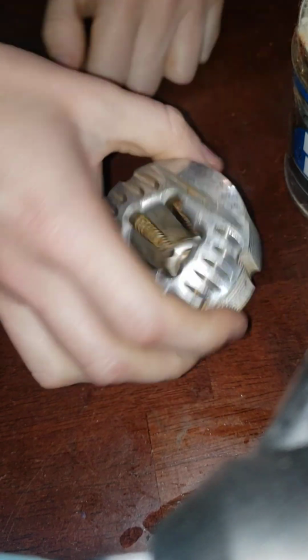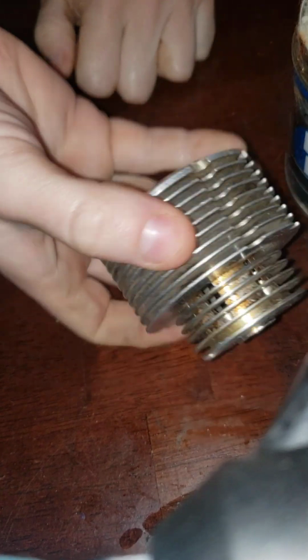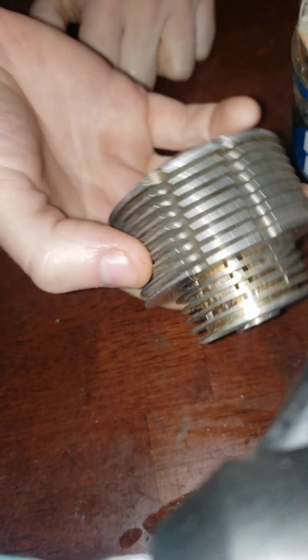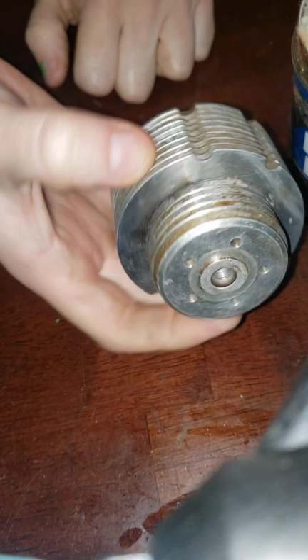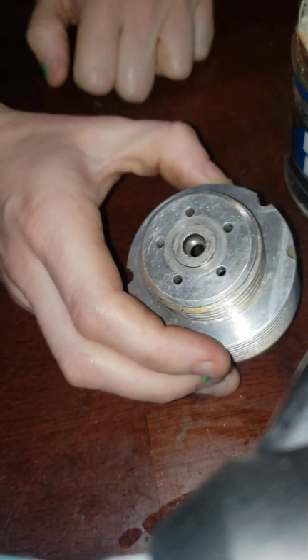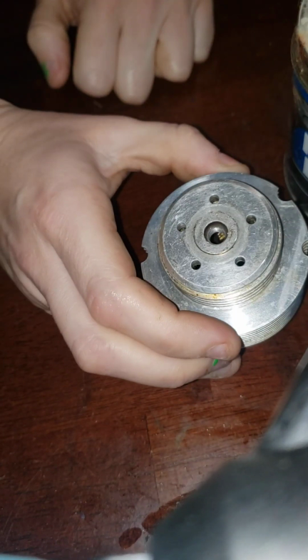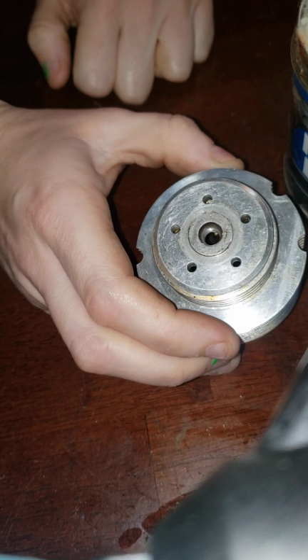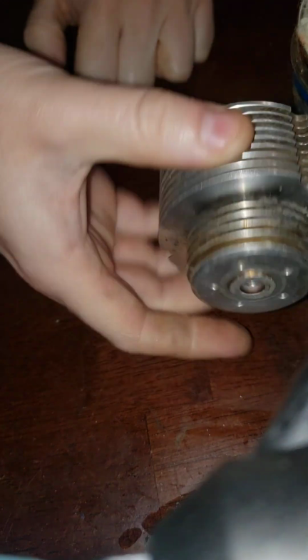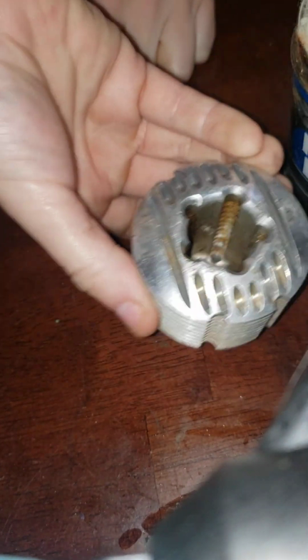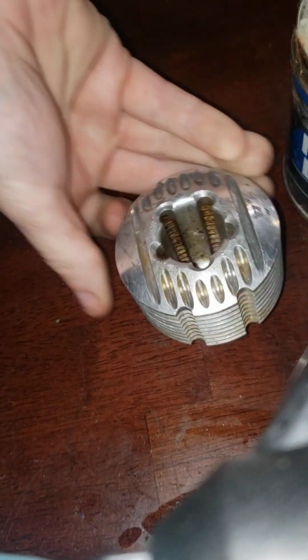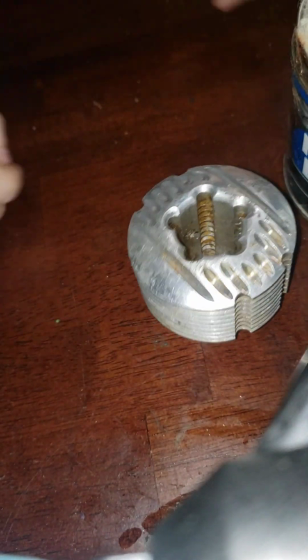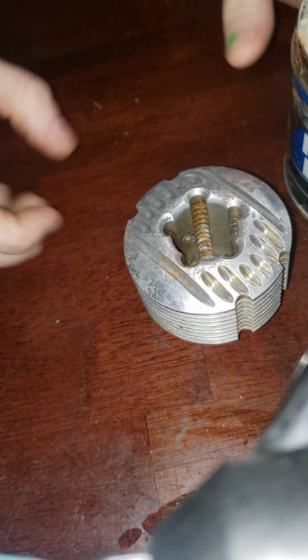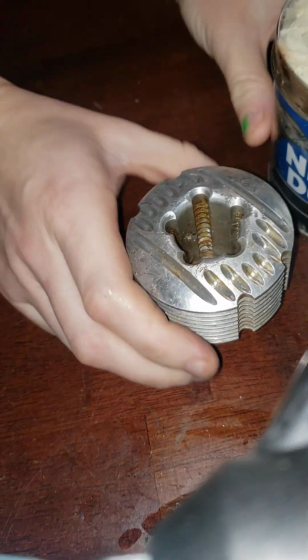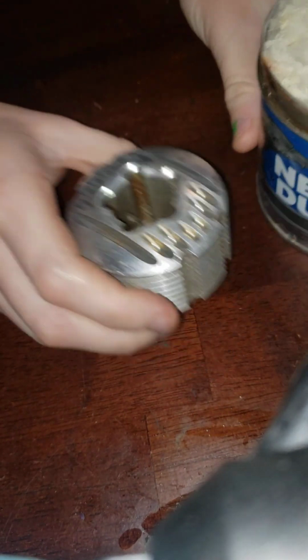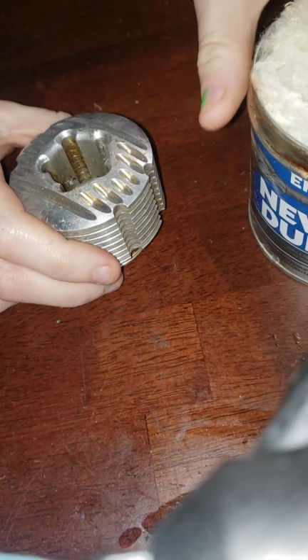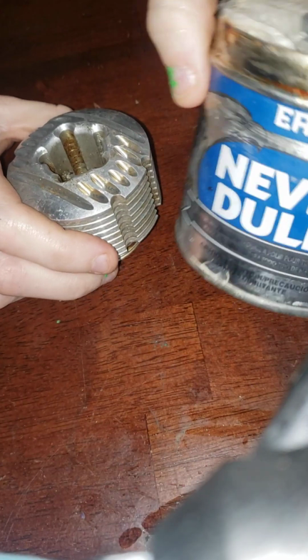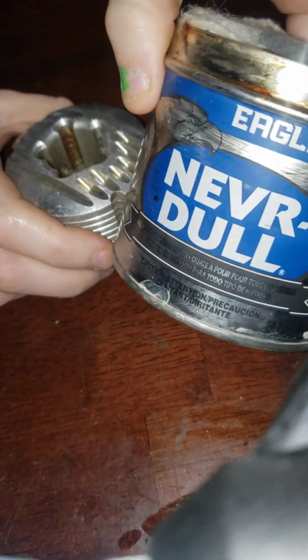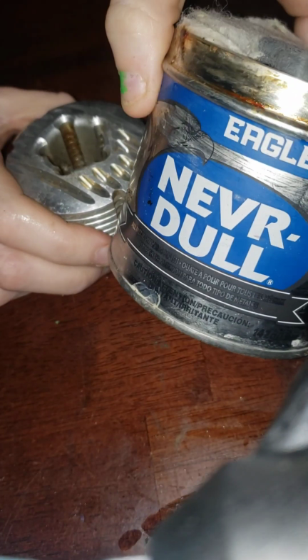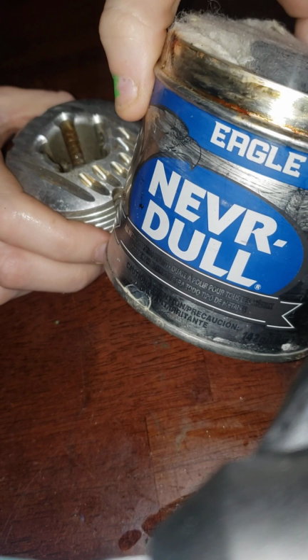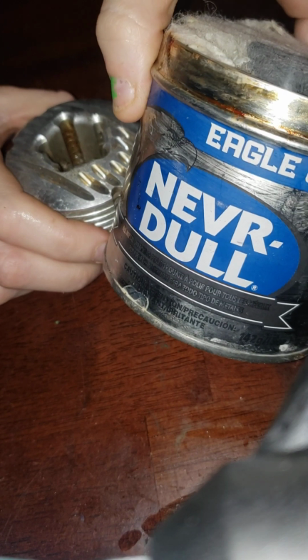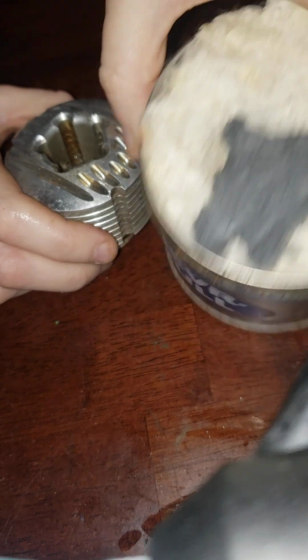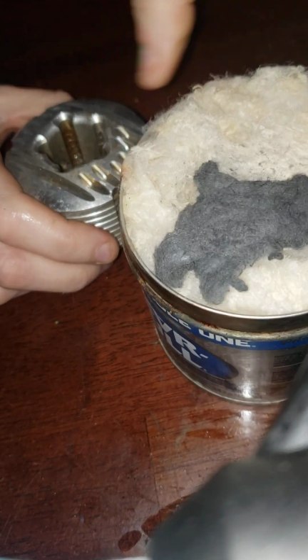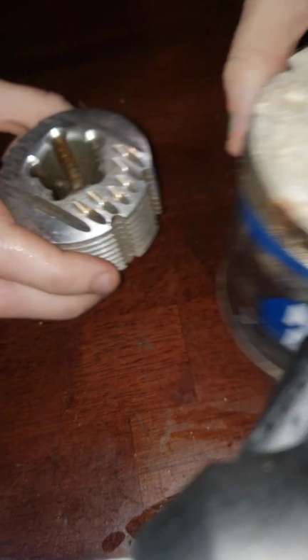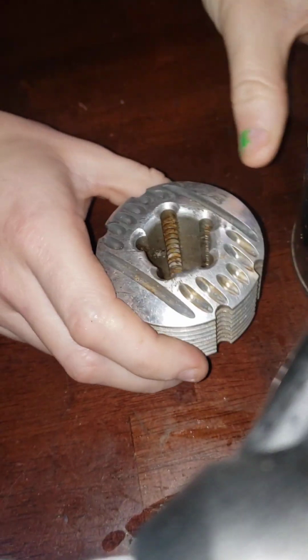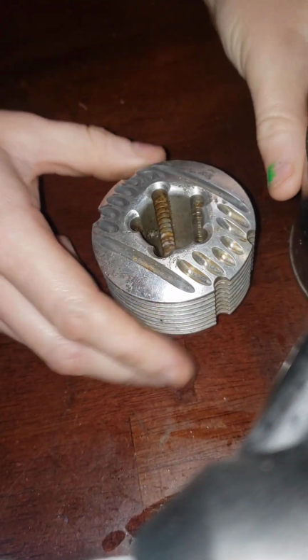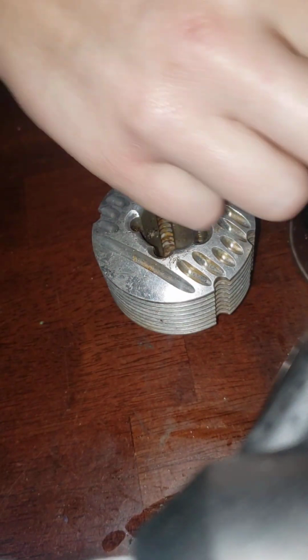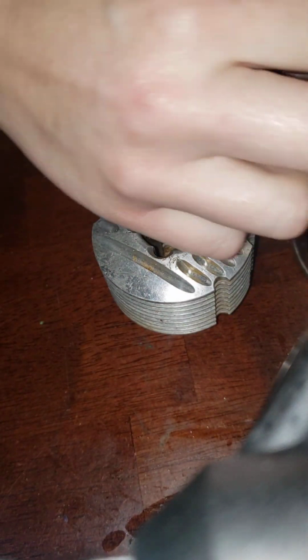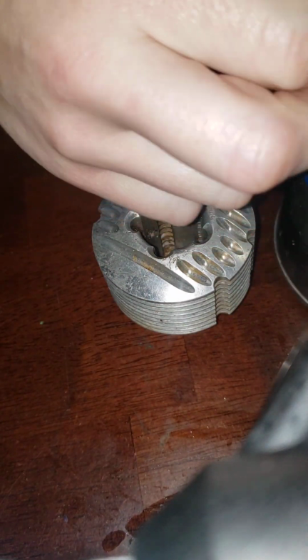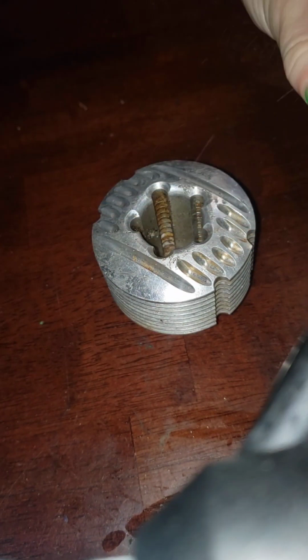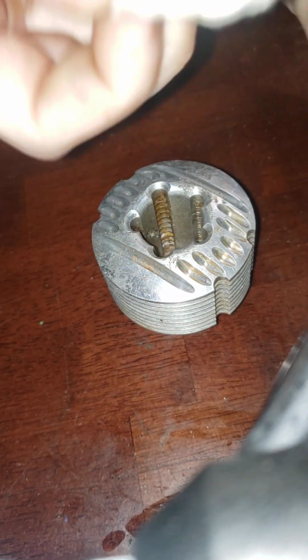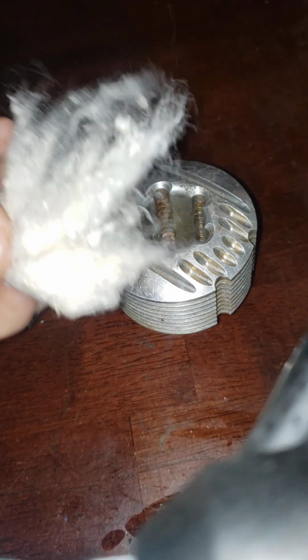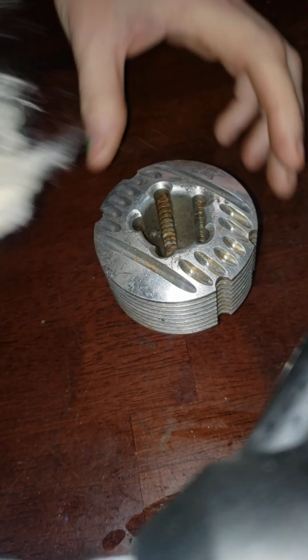We're going to show you how to make it look pretty again with Neverdull. I use Neverdull on a lot of my aluminums and stuff.